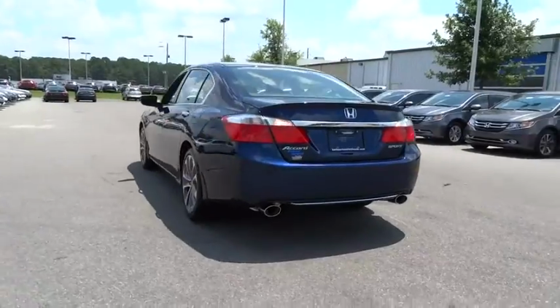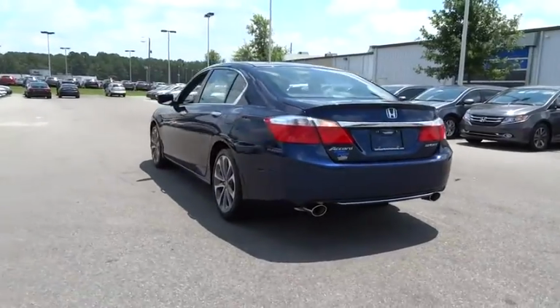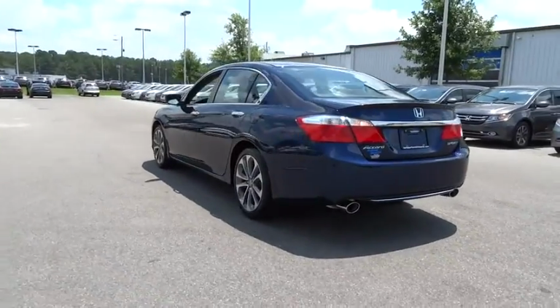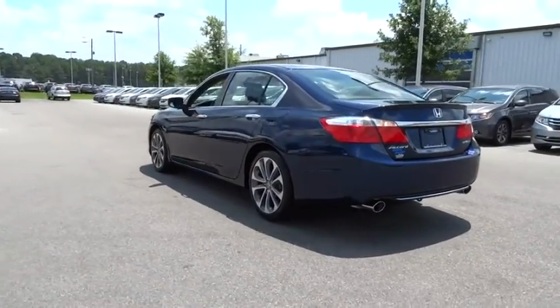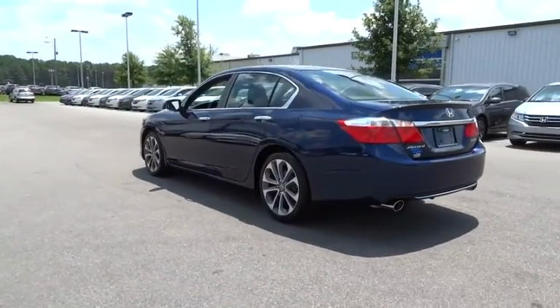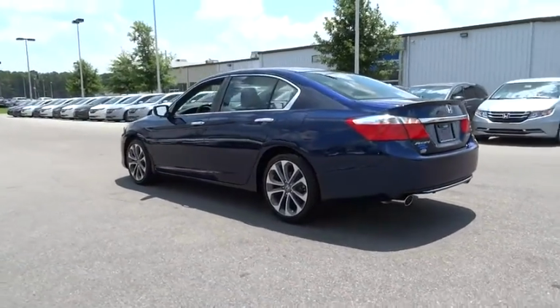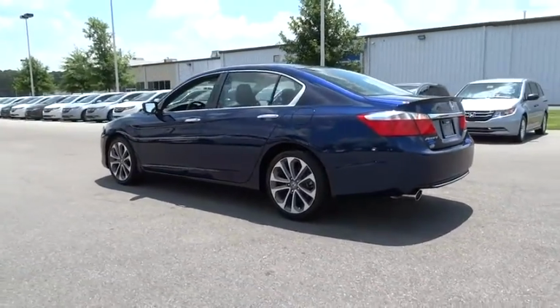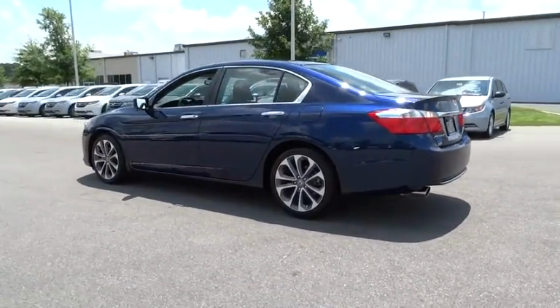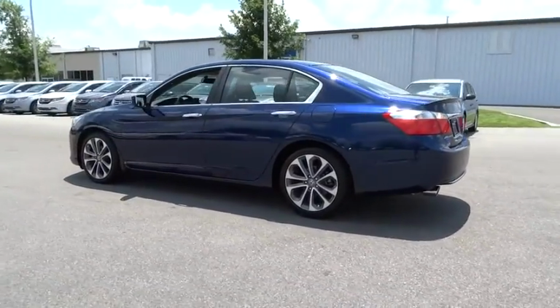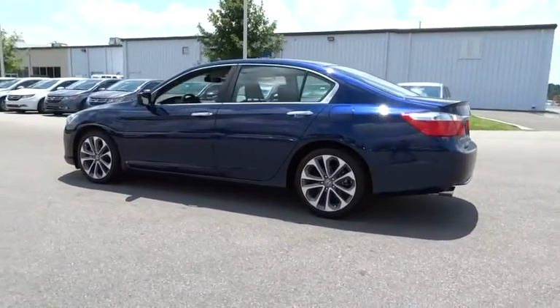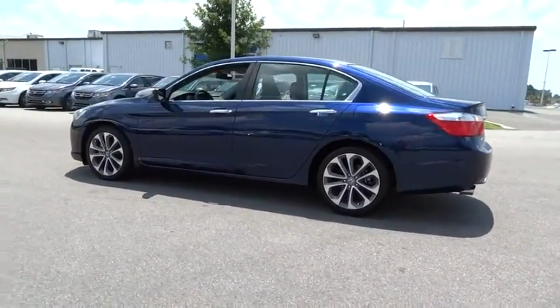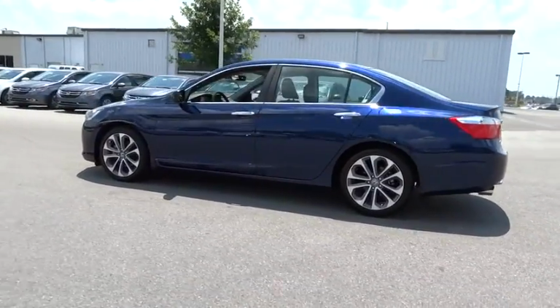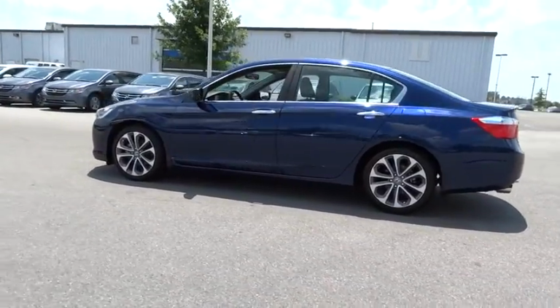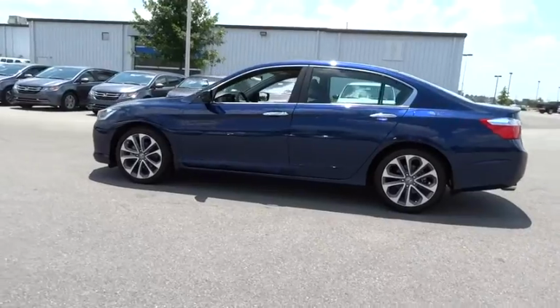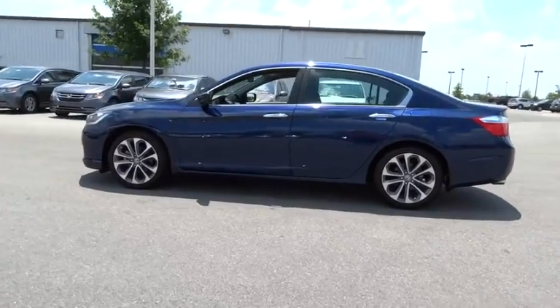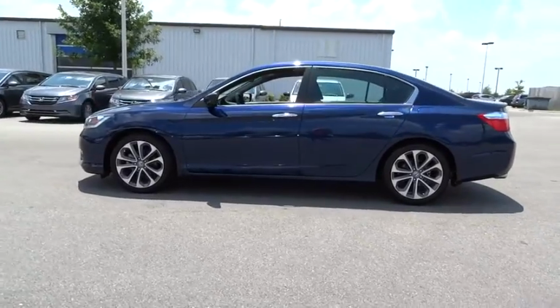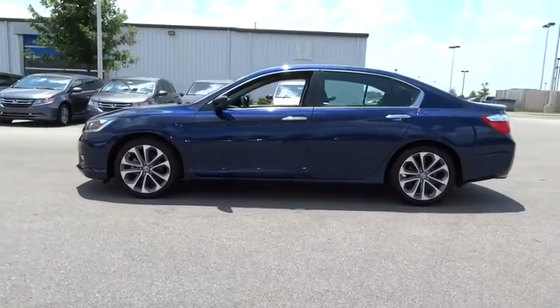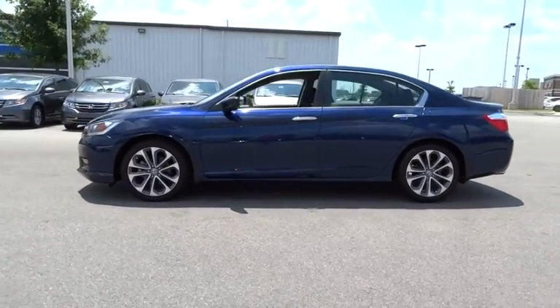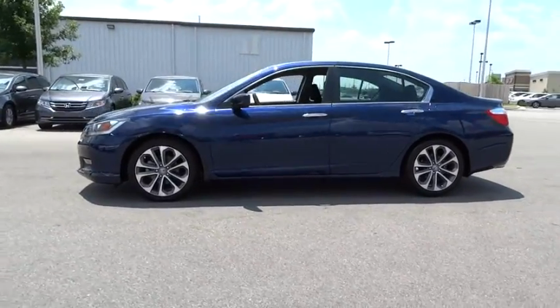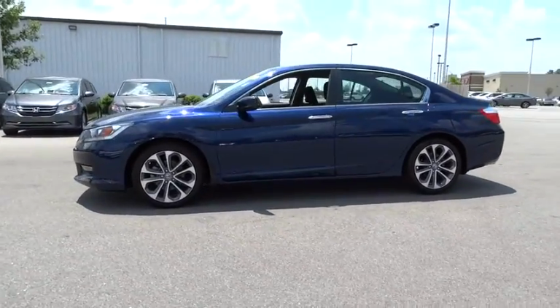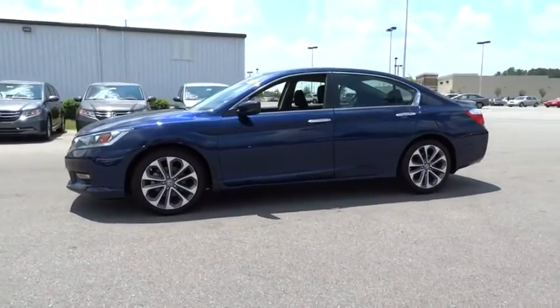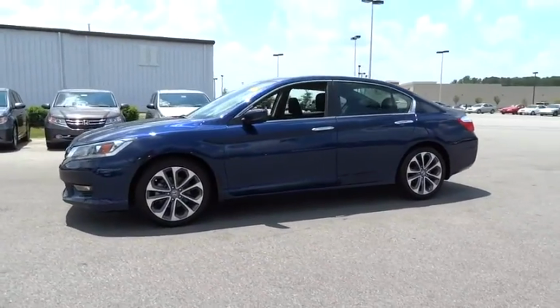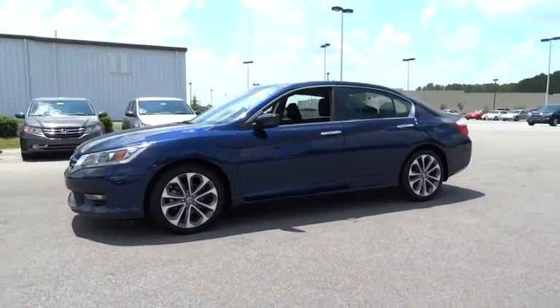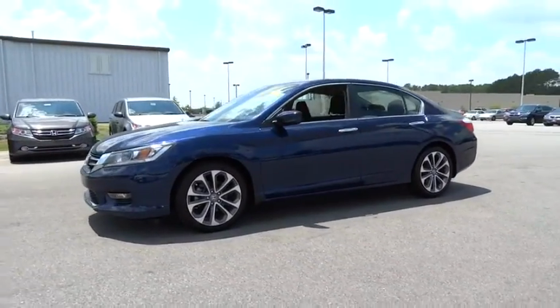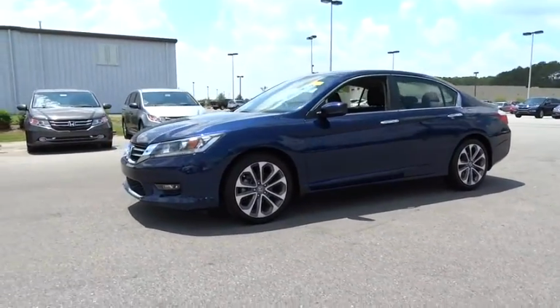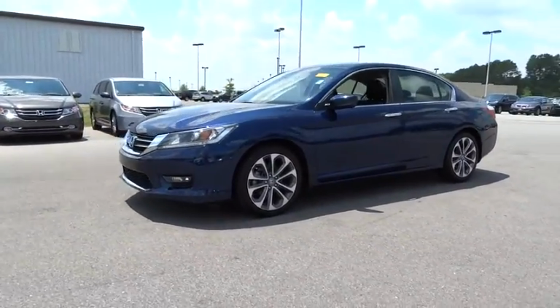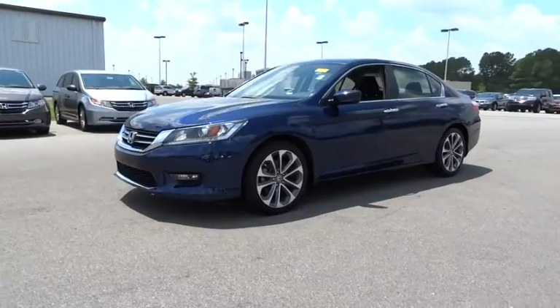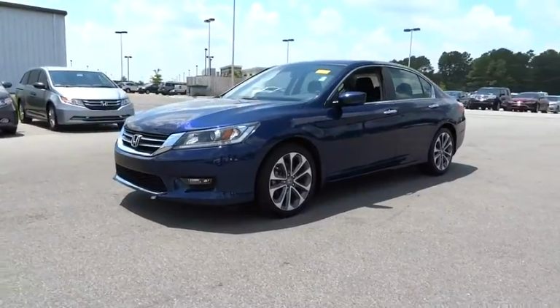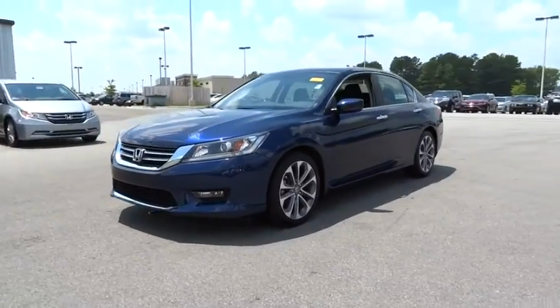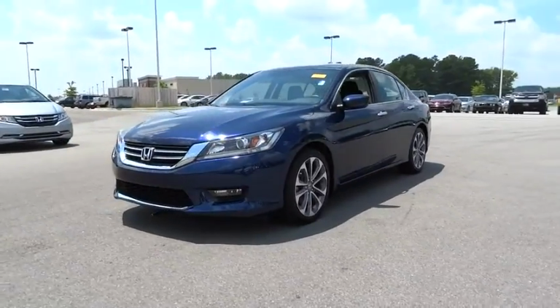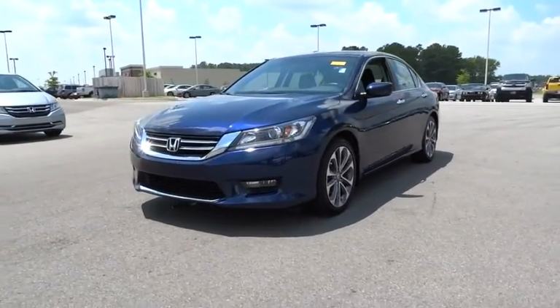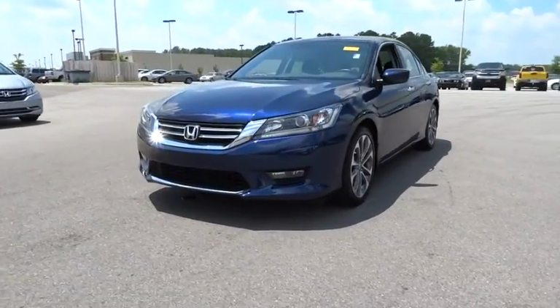Backup camera, keyless entry, leather-wrapped steering wheel, Bluetooth, adjustable steering wheel, power steering, driver lumbar, four-wheel disc brakes, front floor mats, aluminum wheels, ABS four-wheel.